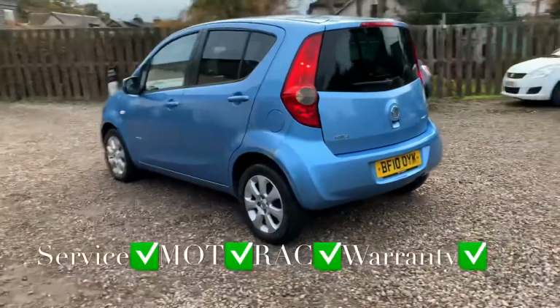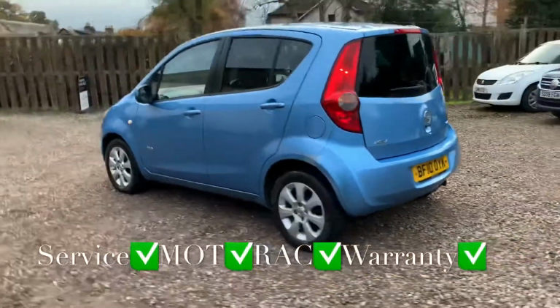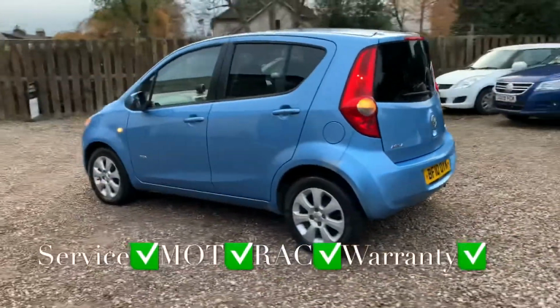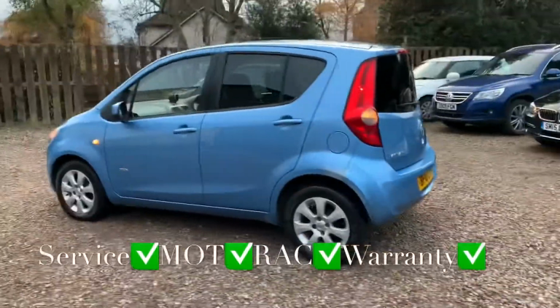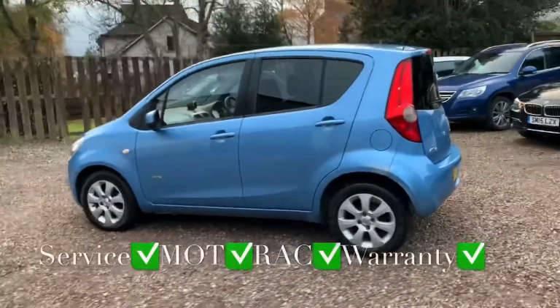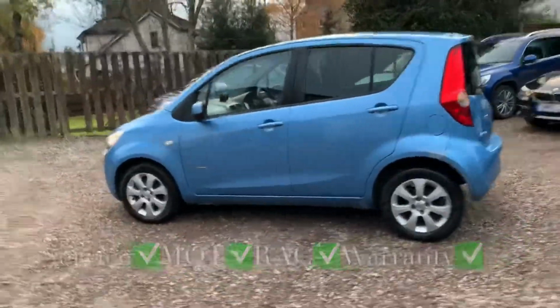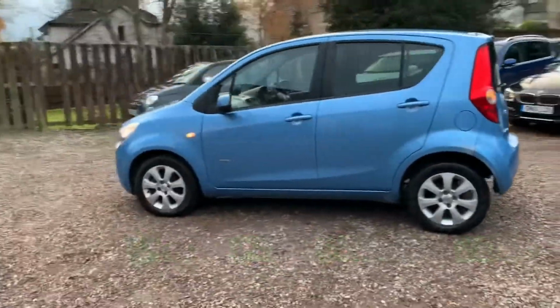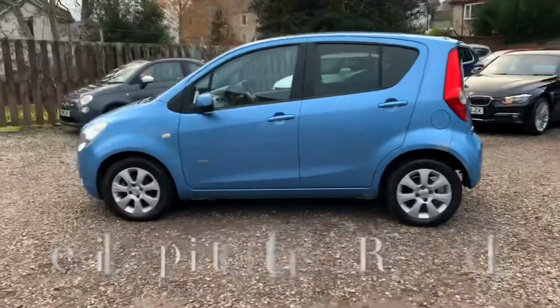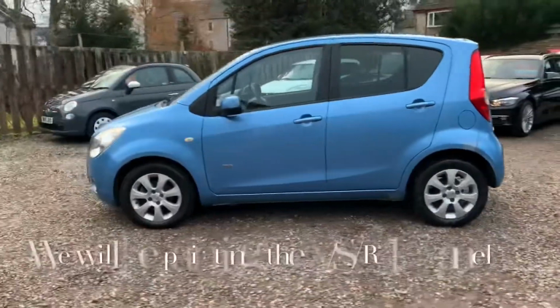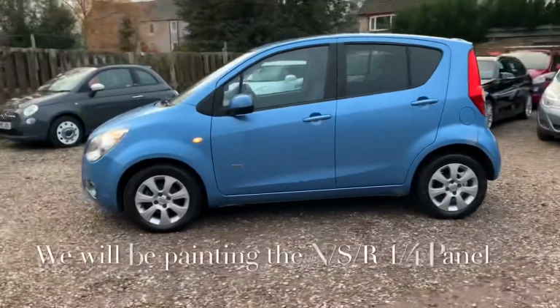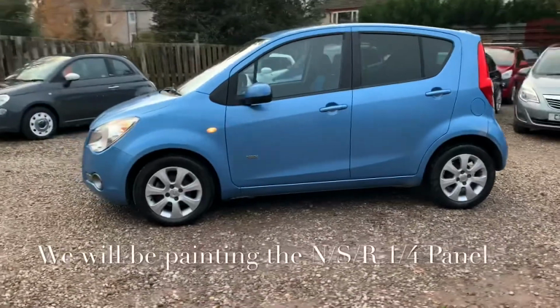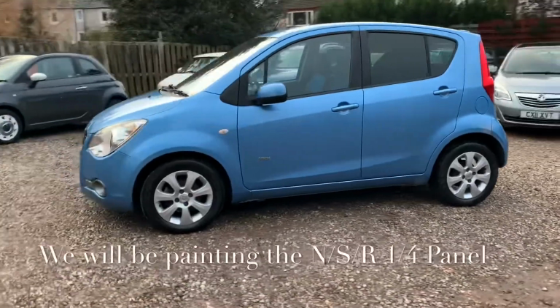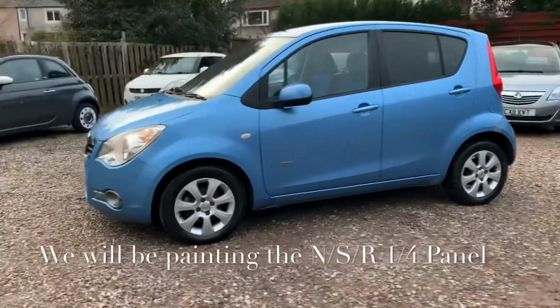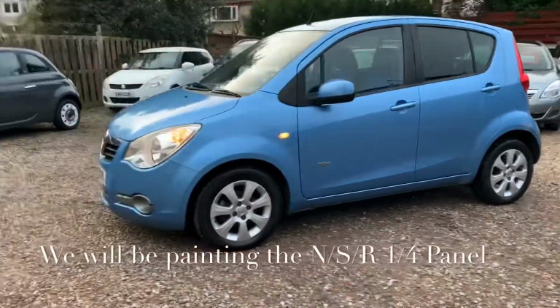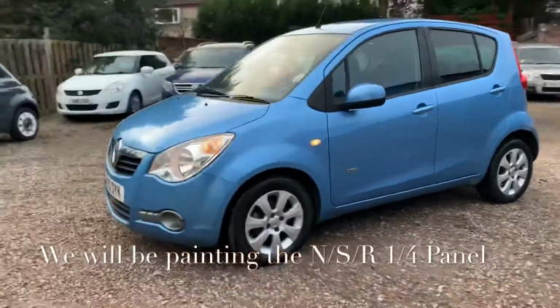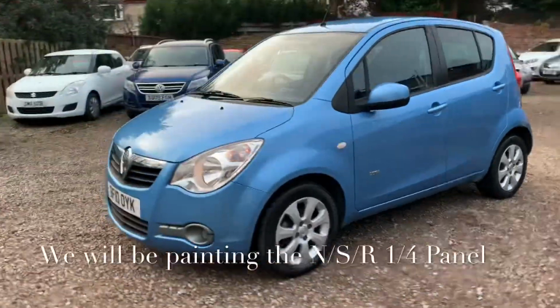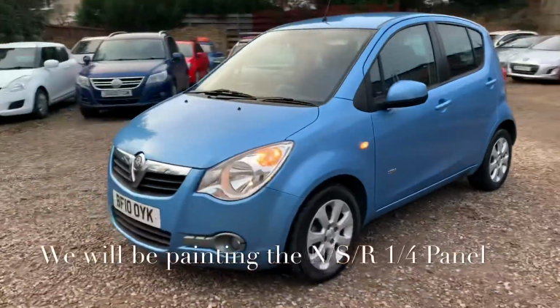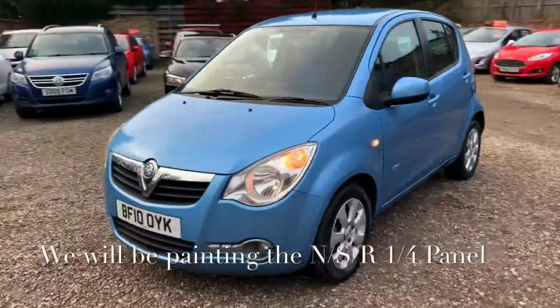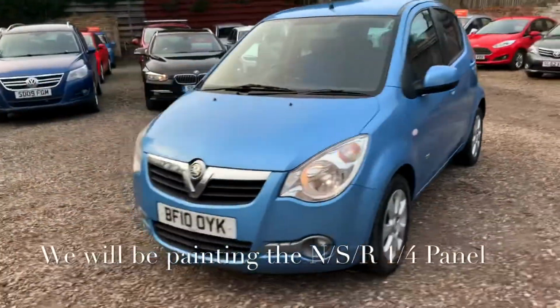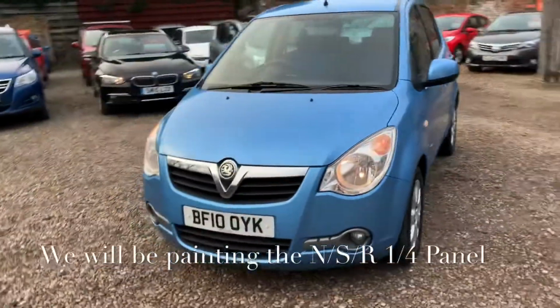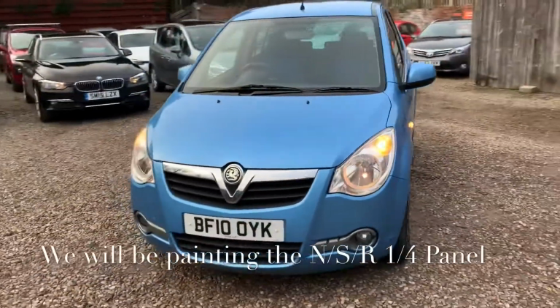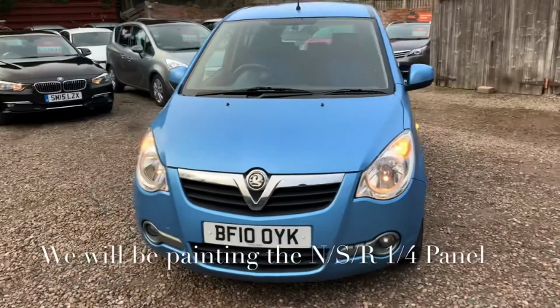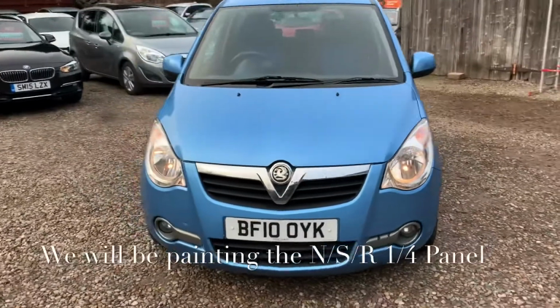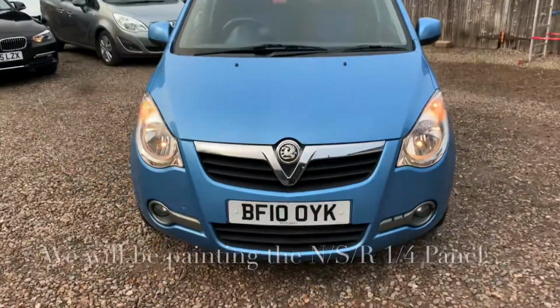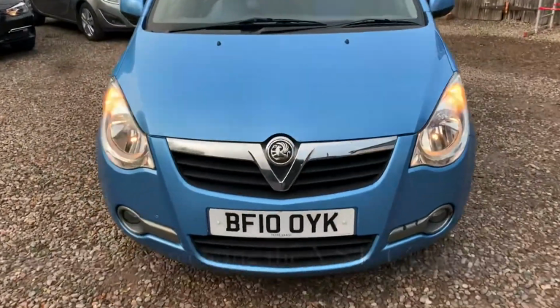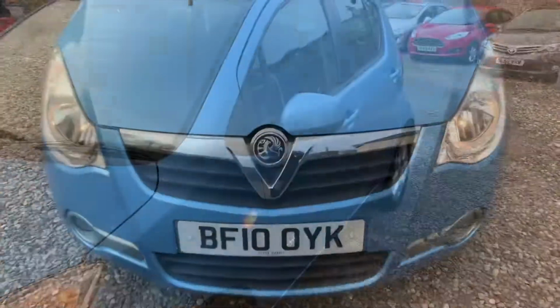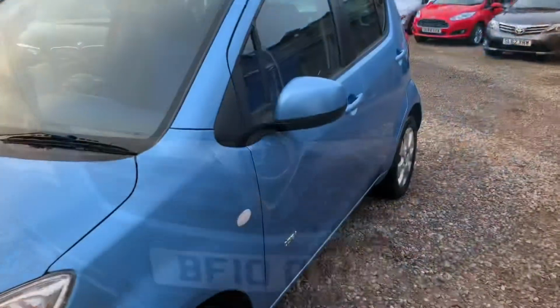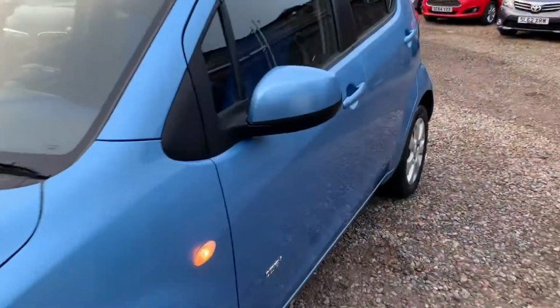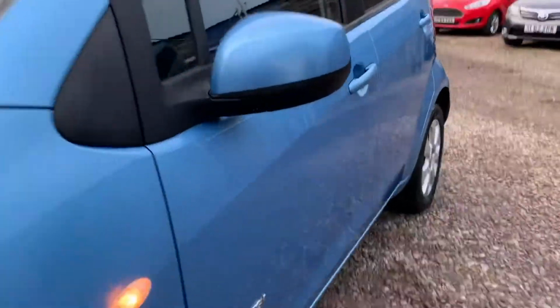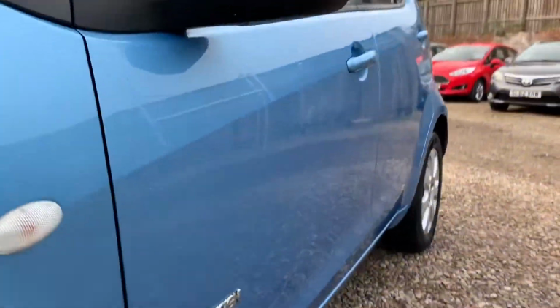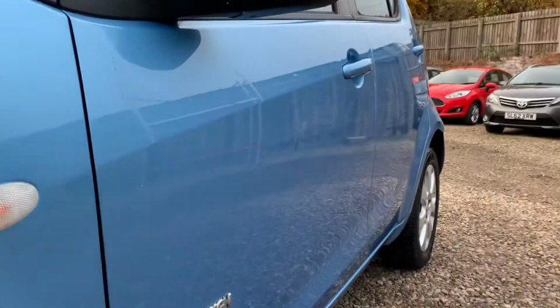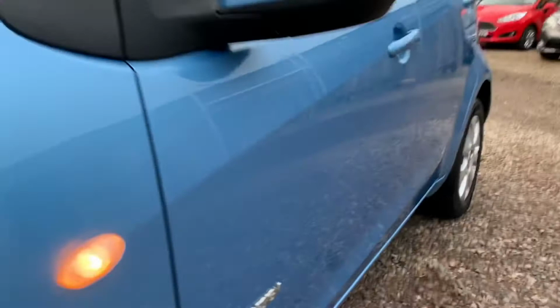You'll get this car with a full service, 12 months independent MOT, 12 months RAC roadside assistance, and 6 months parts and labour warranty with unlimited claims, and you can use the warranty with any VAT registered garage.